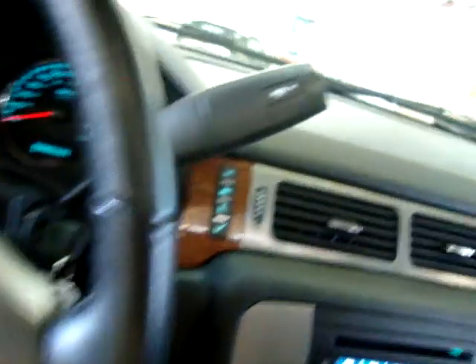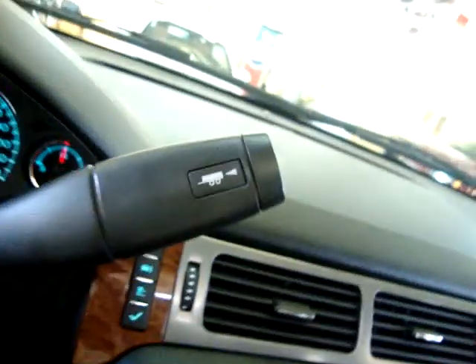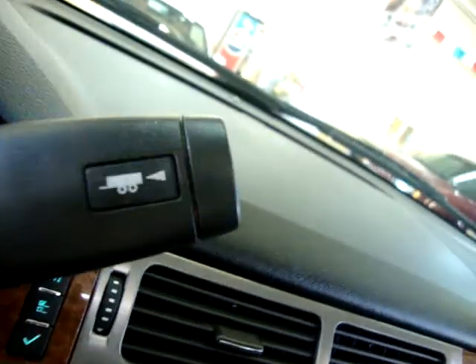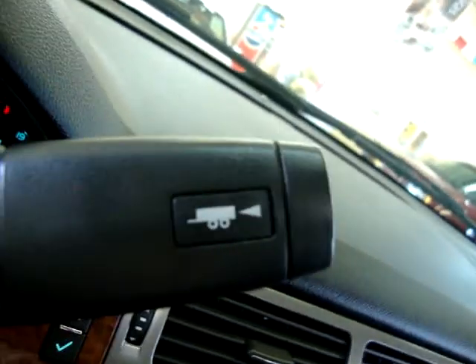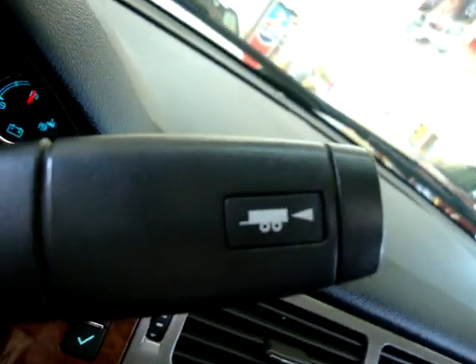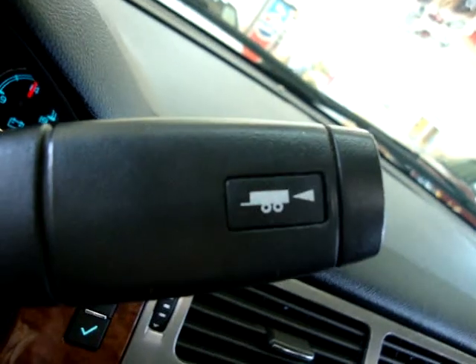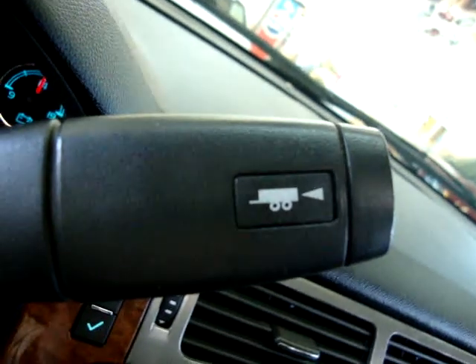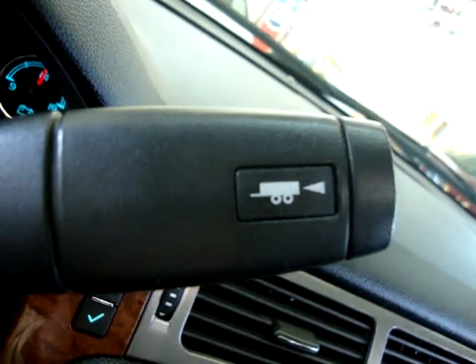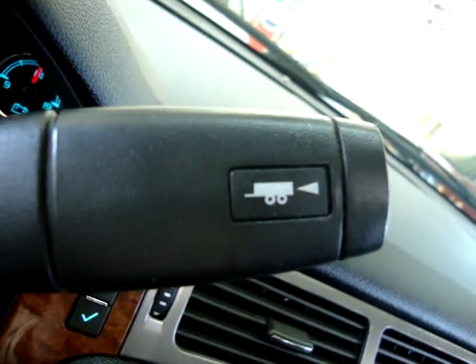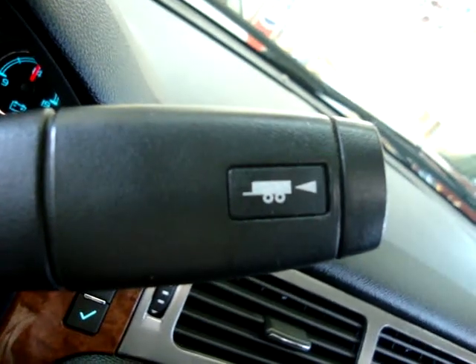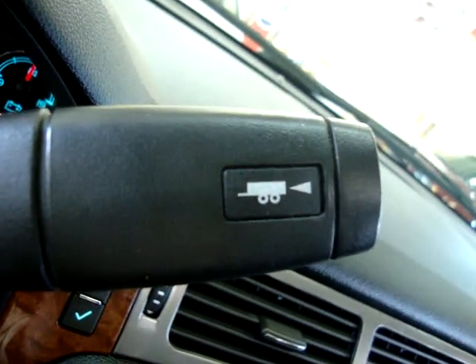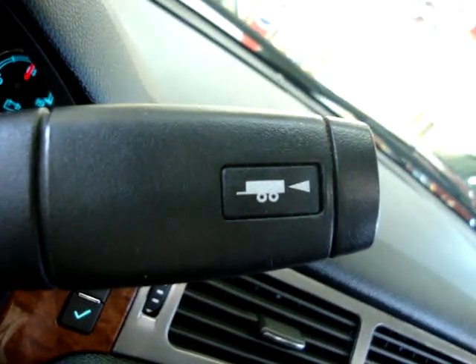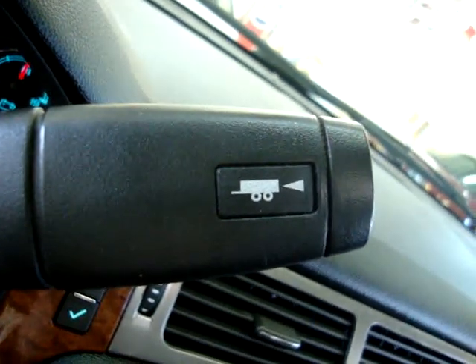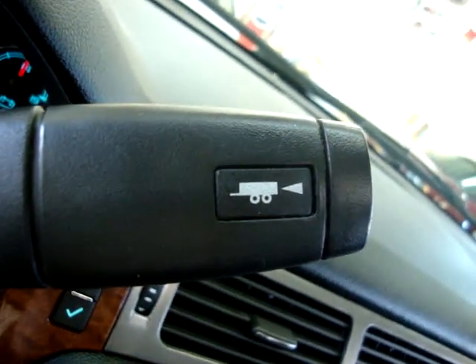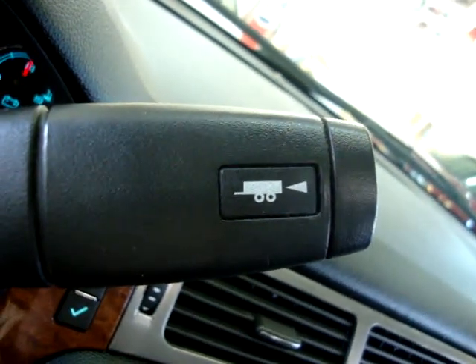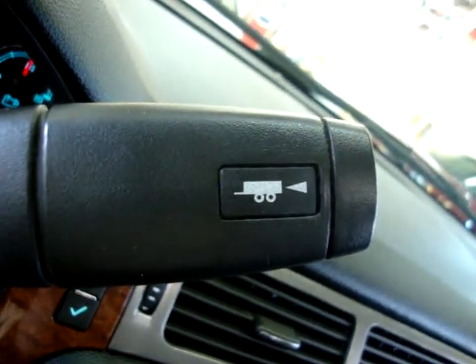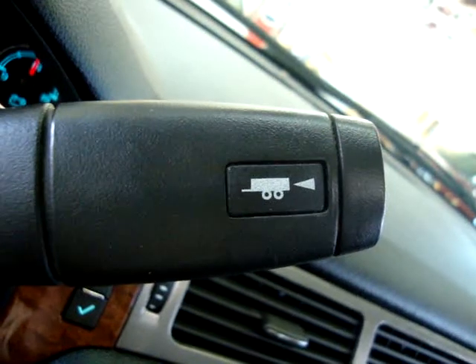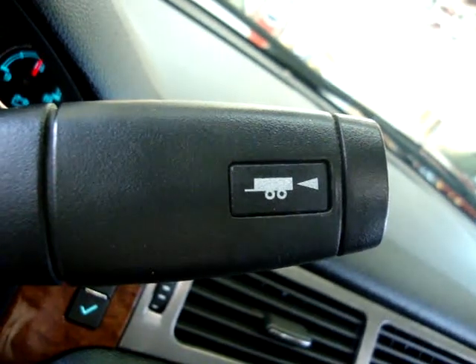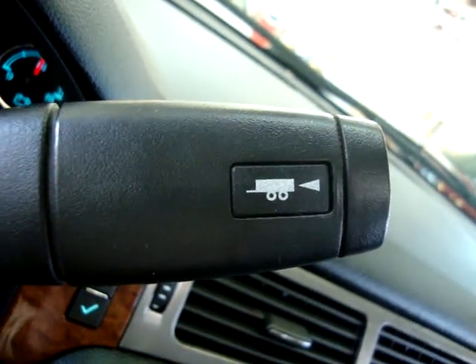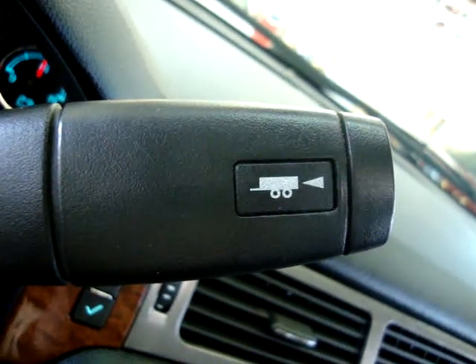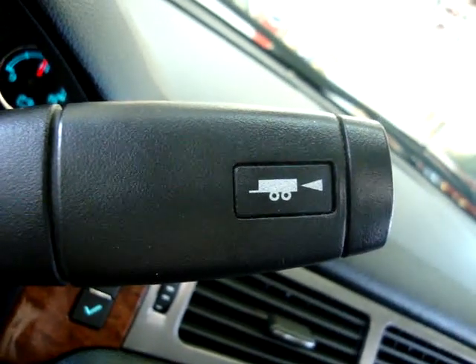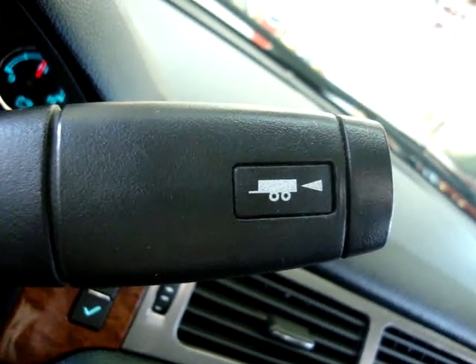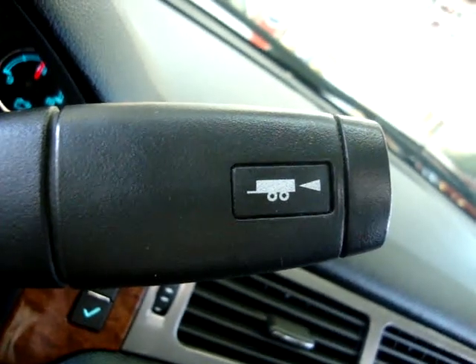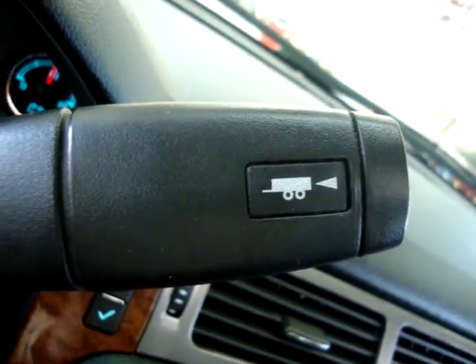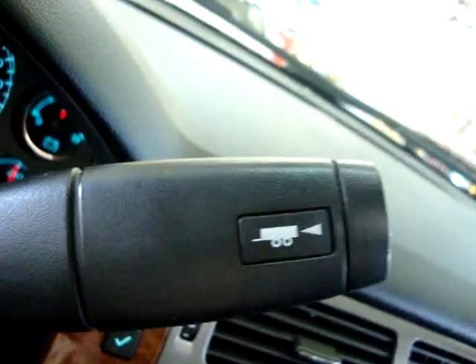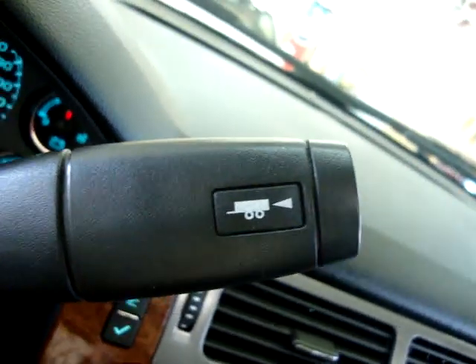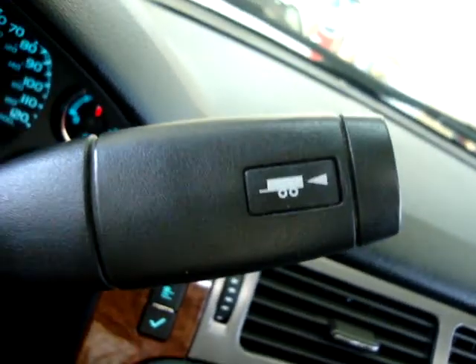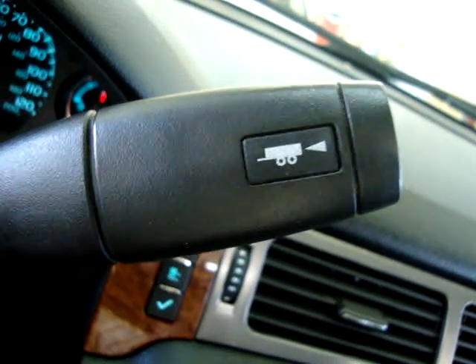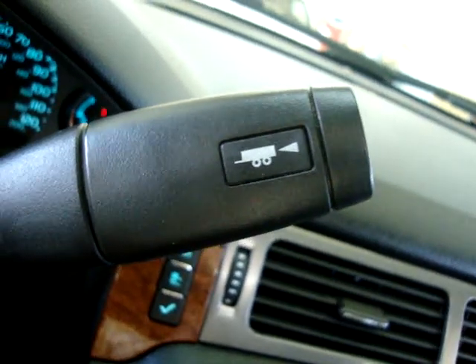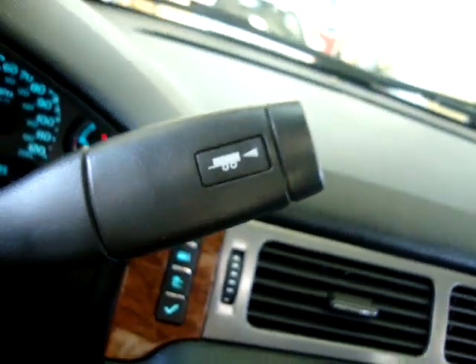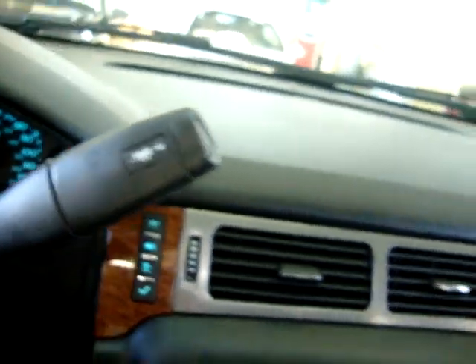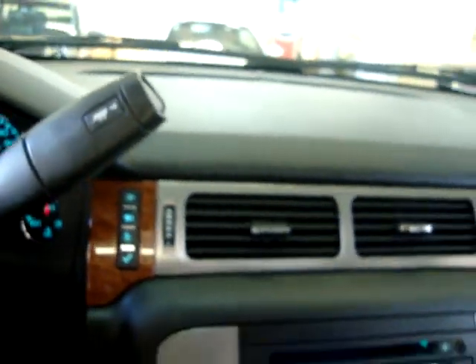This is the towing haul mode button. If you're towing a boat or trailer, press this and the transmission will shift differently and will not engage overdrive, so you don't burn out your transmission.